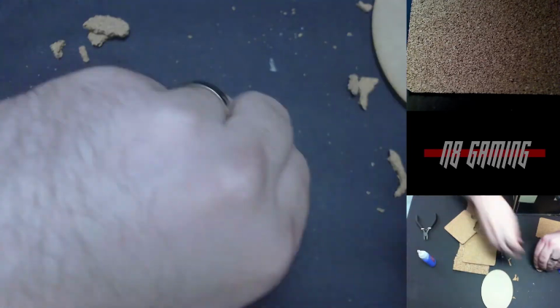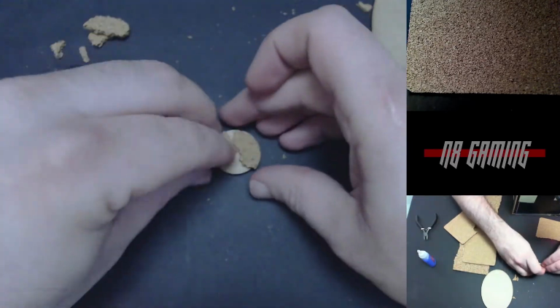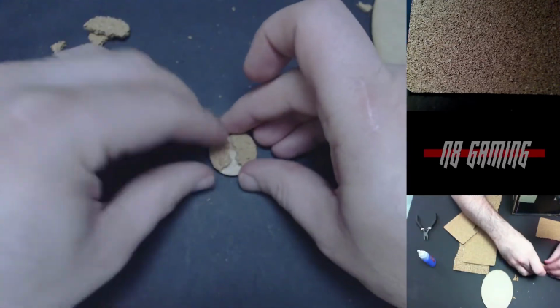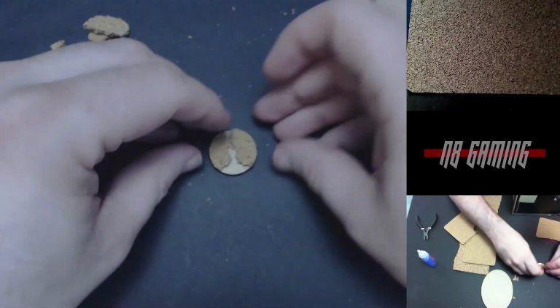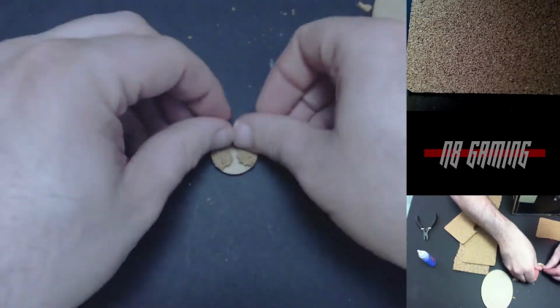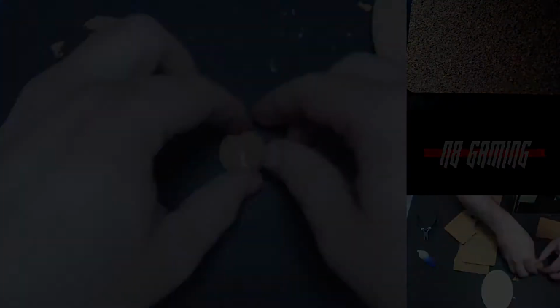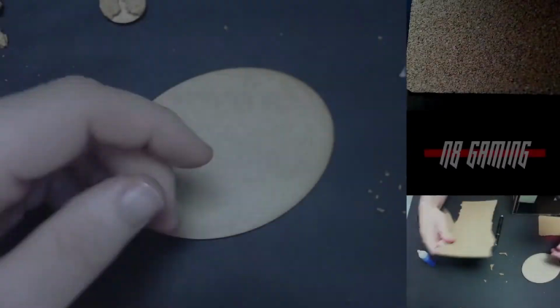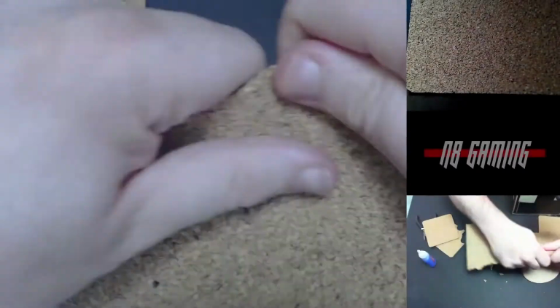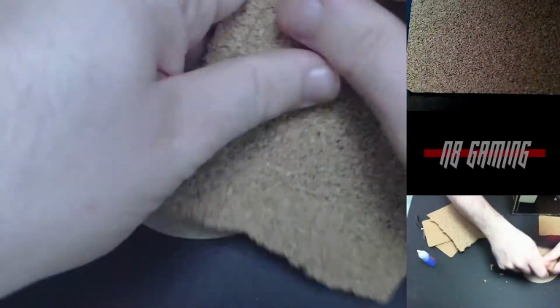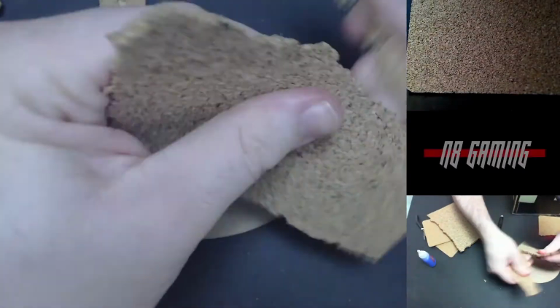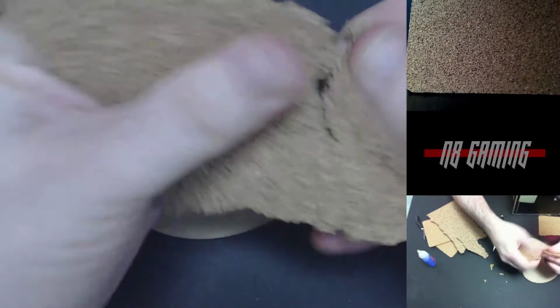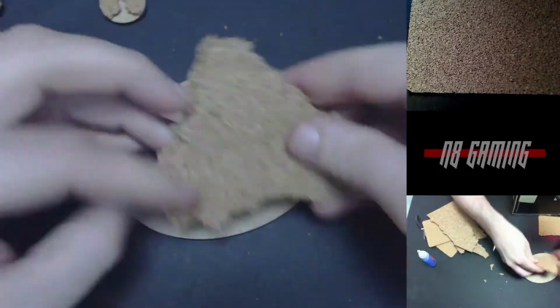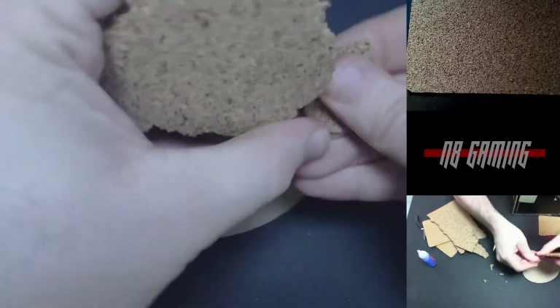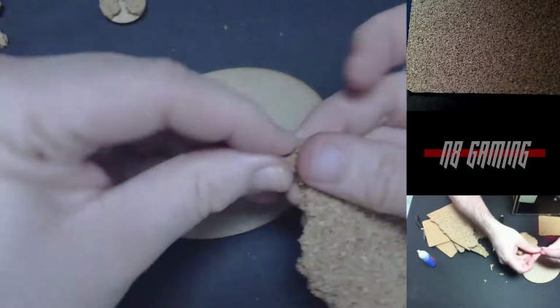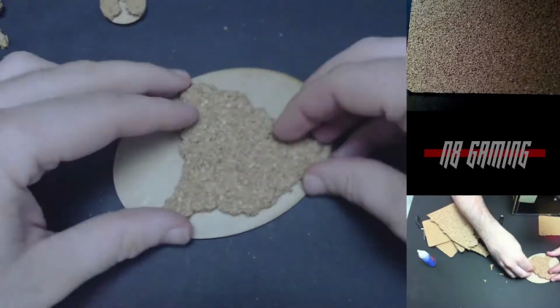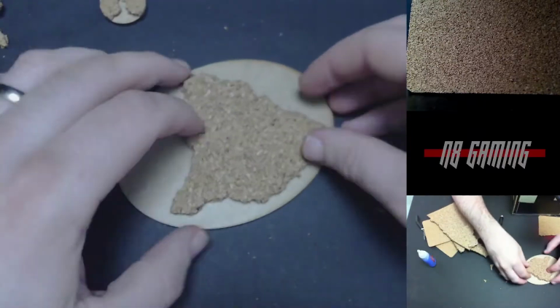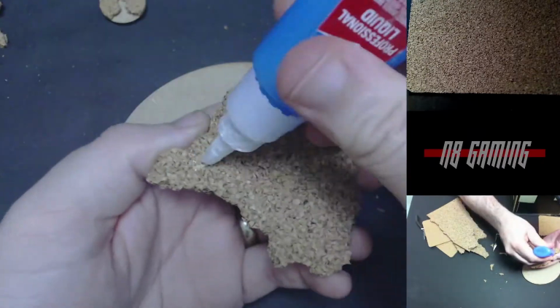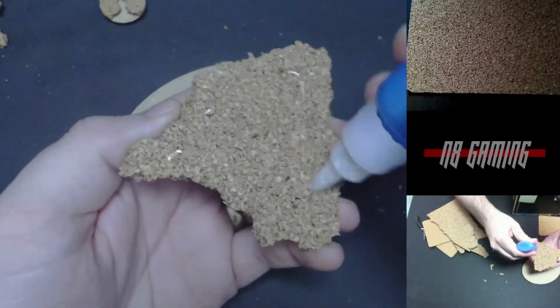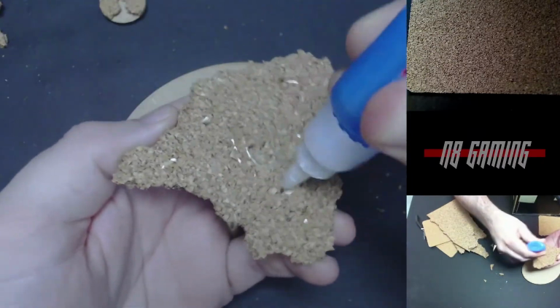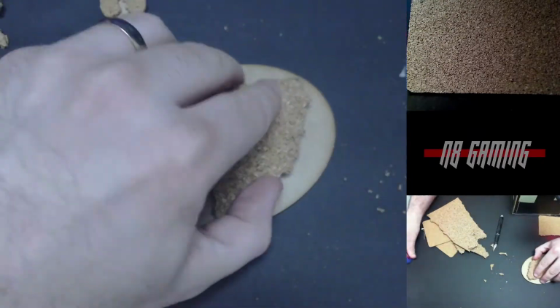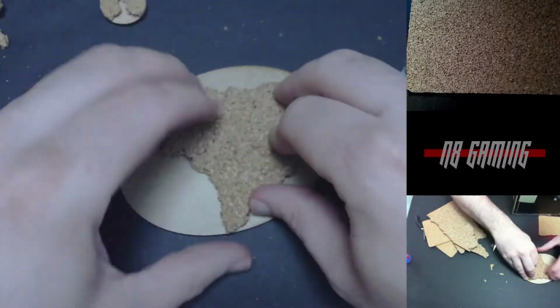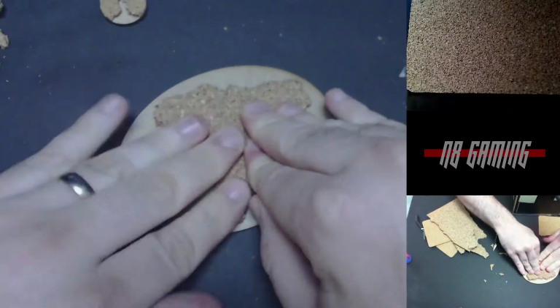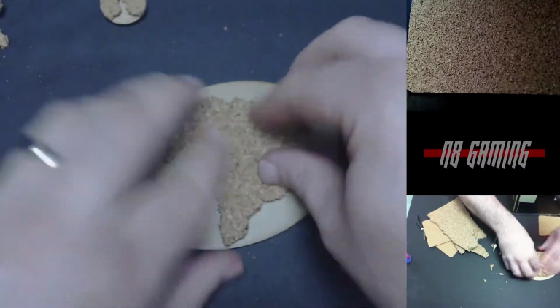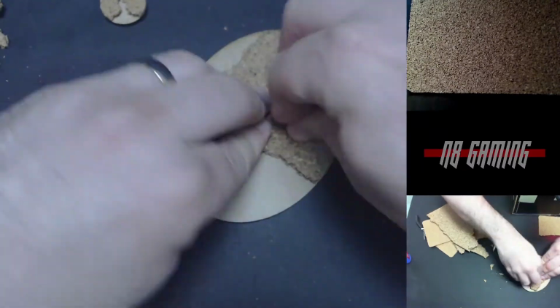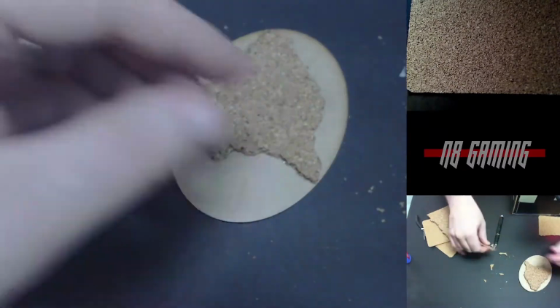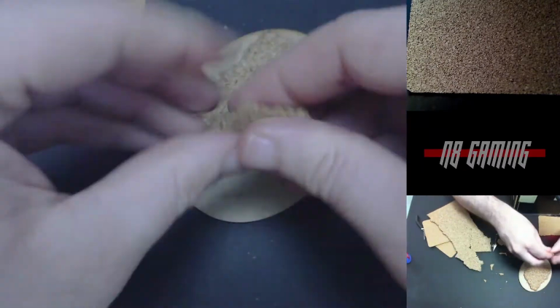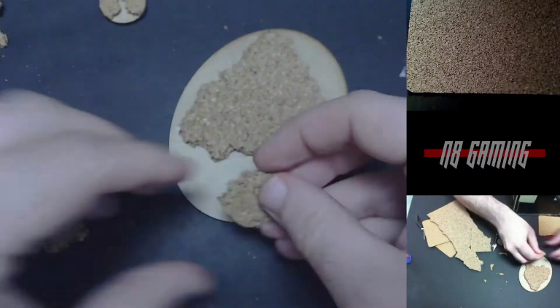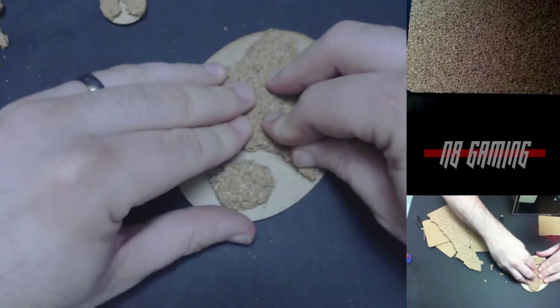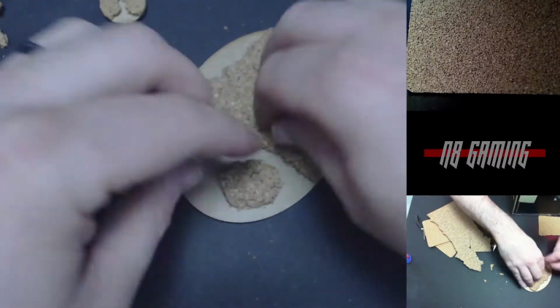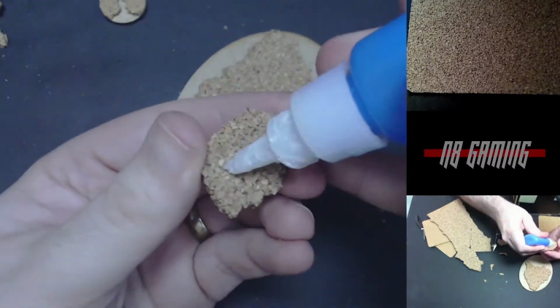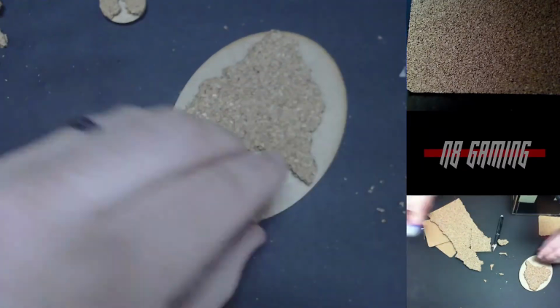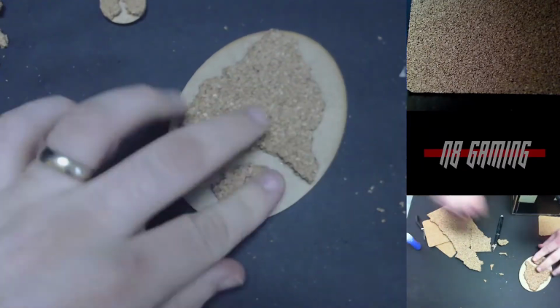To adhere the cork board I do recommend you use super glue and not white glue or PVA glue, because they're going to get a little rough with sculpting it later and it's pretty easy to separate if you don't use super glue.